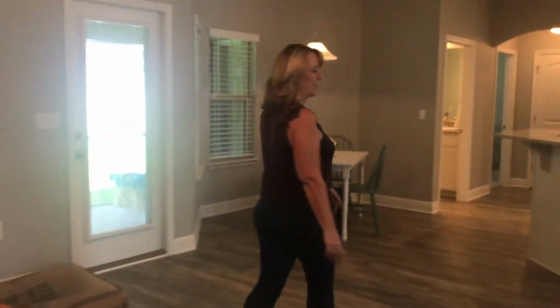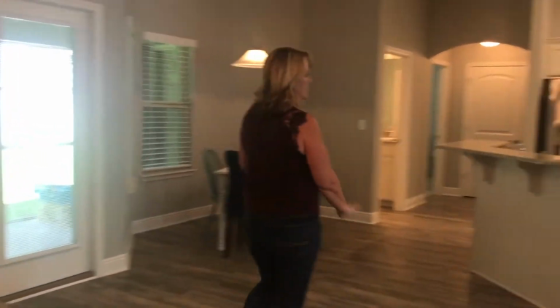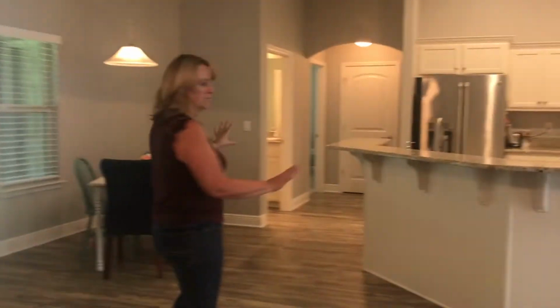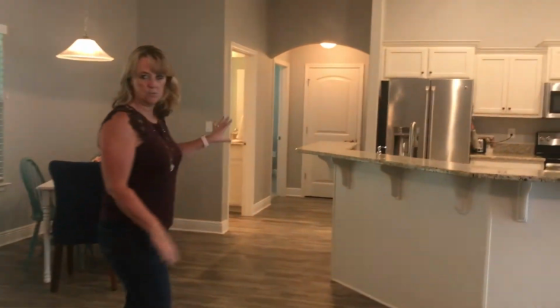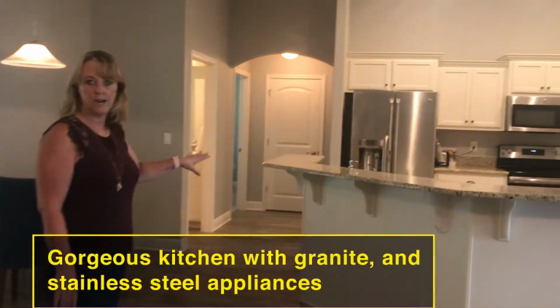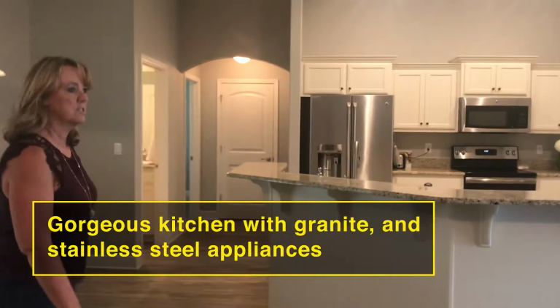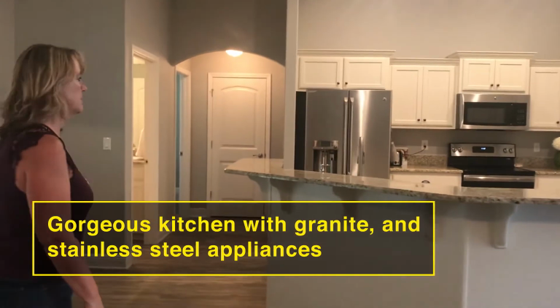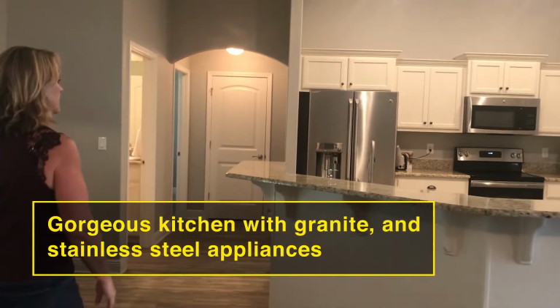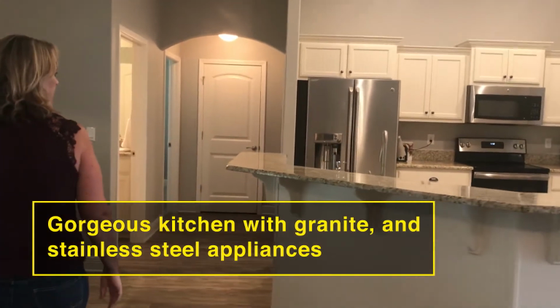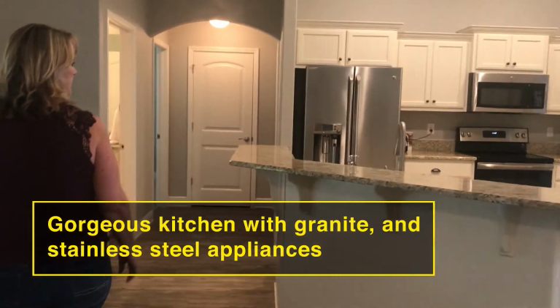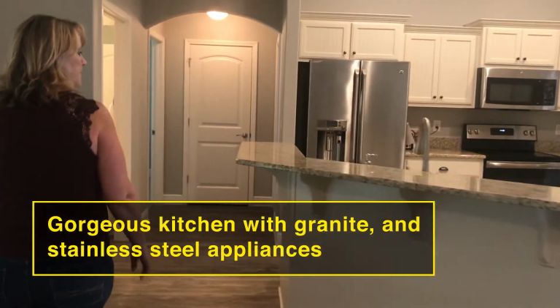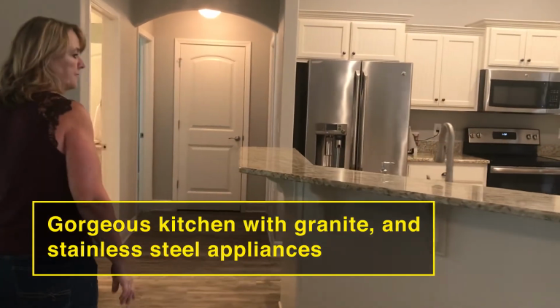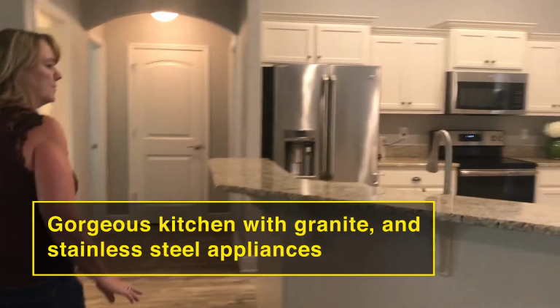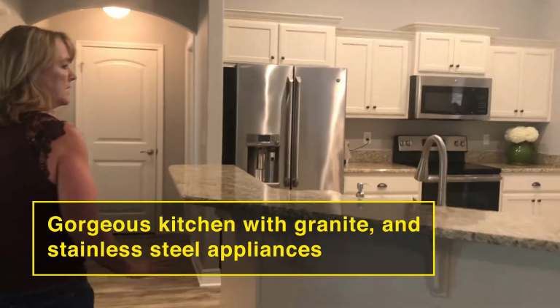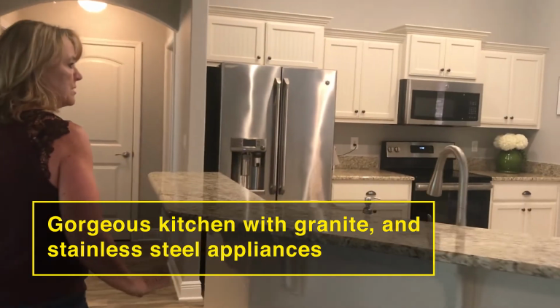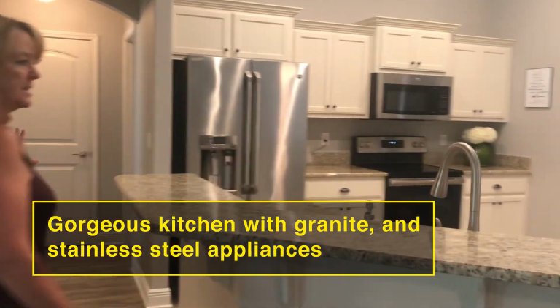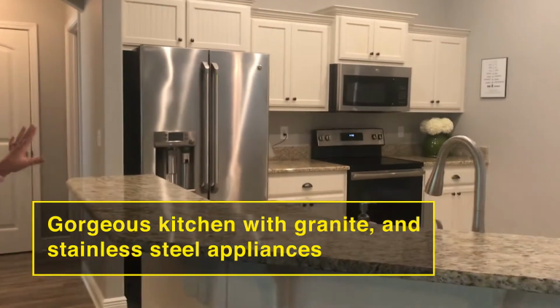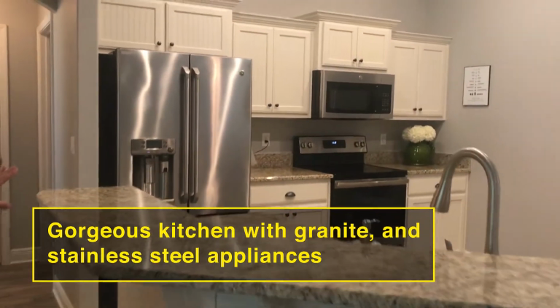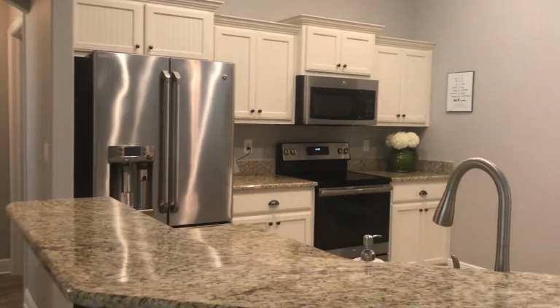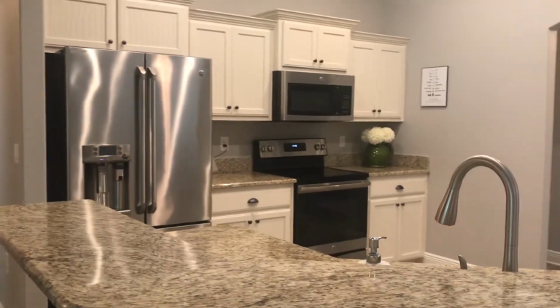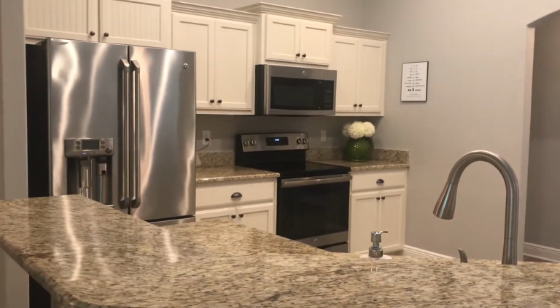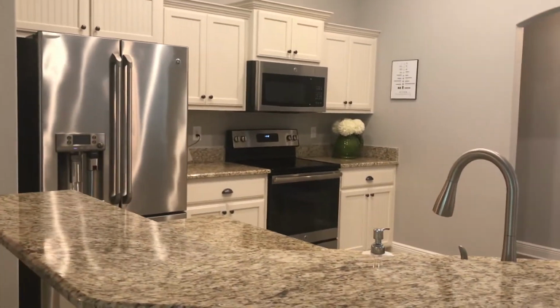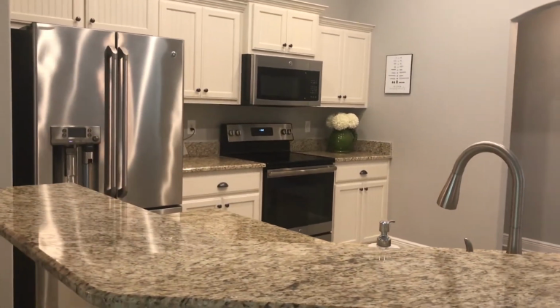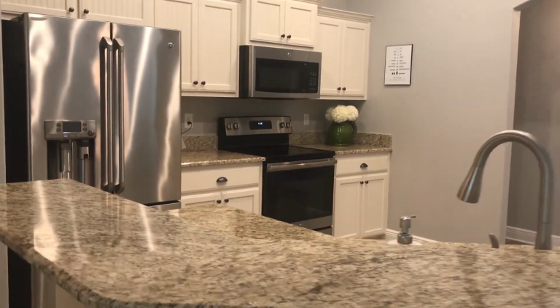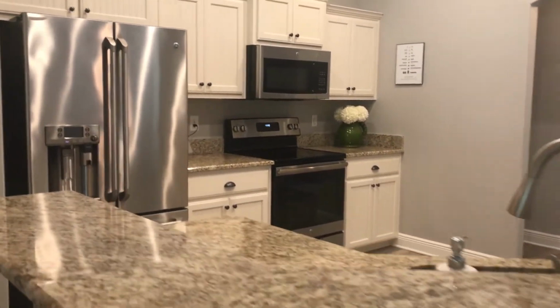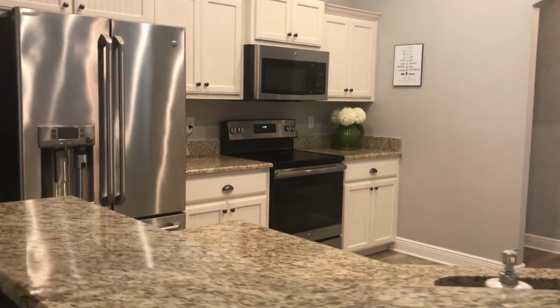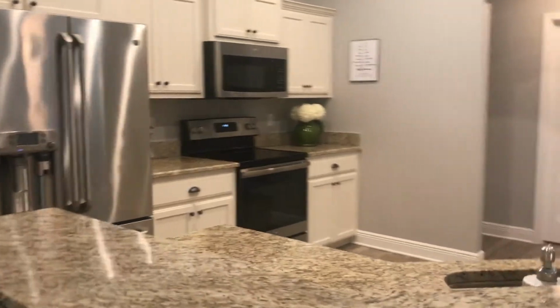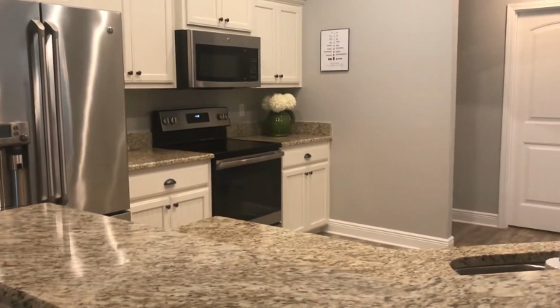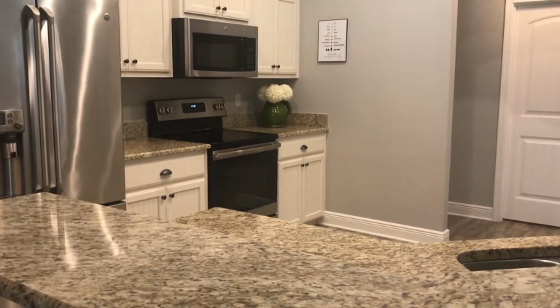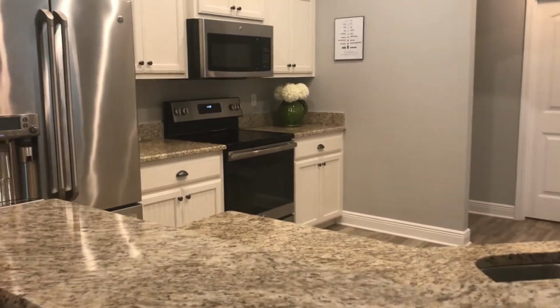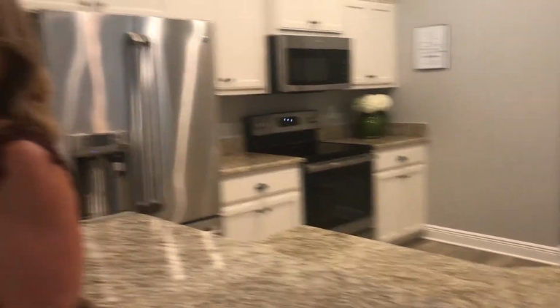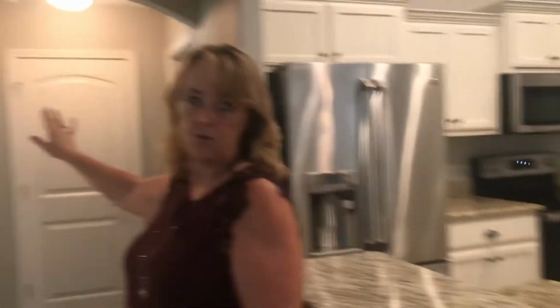We have this huge kitchen with granite countertops, stainless appliances, double sinks, and a great pantry. This side of the house has two bedrooms.